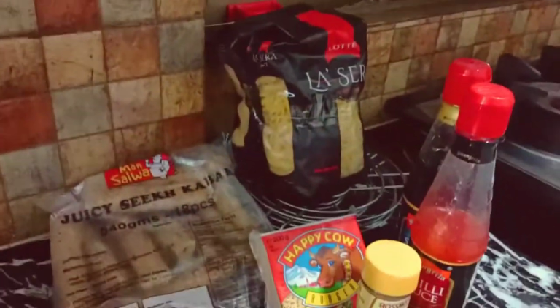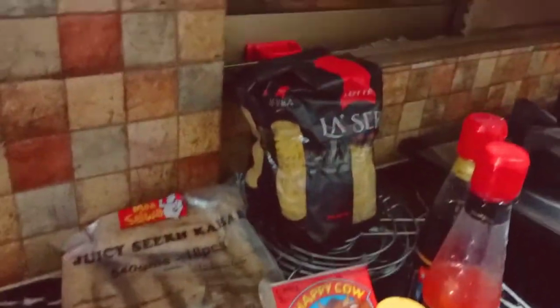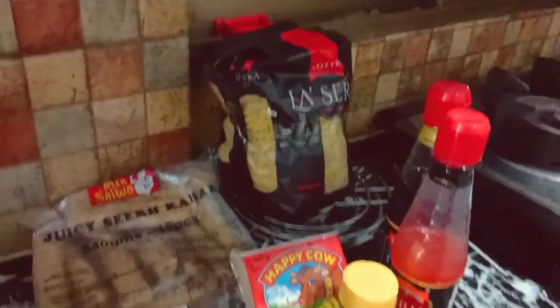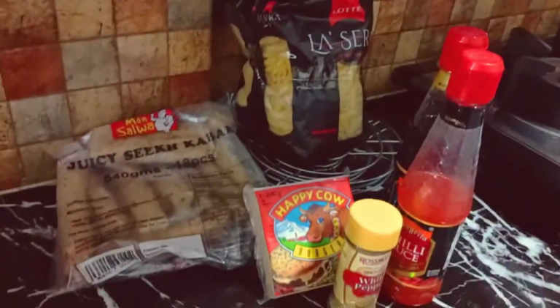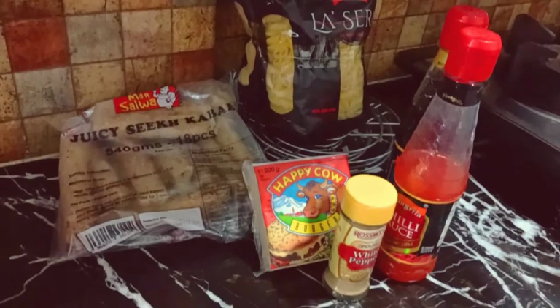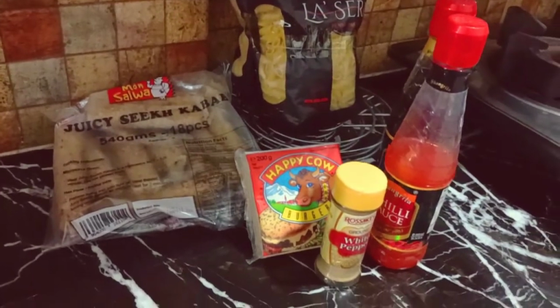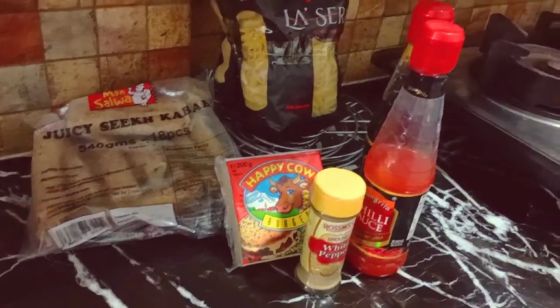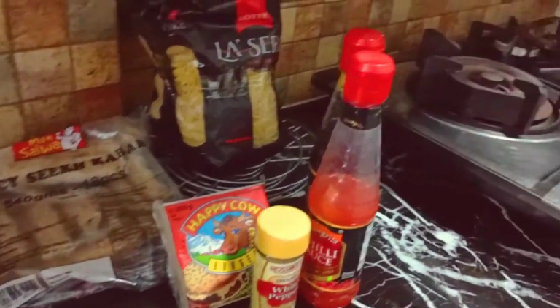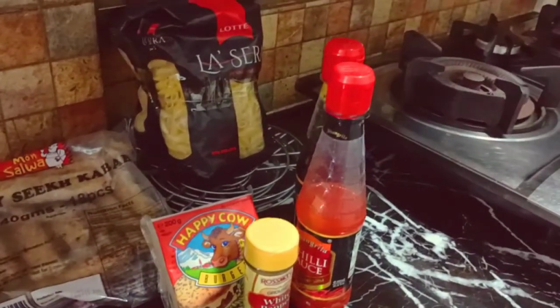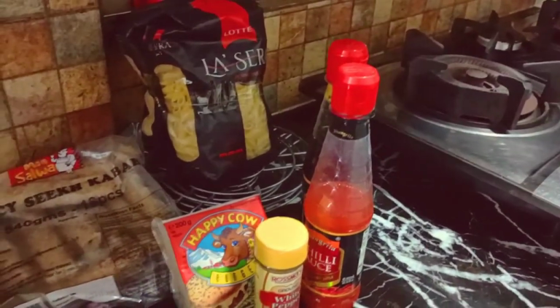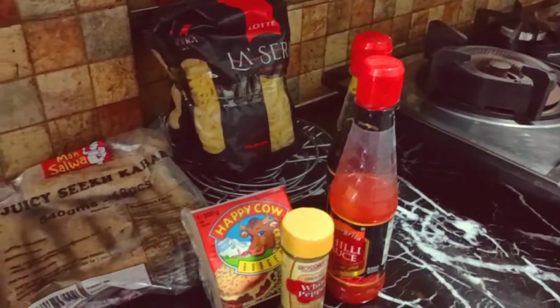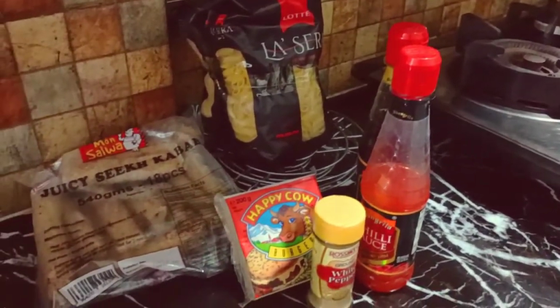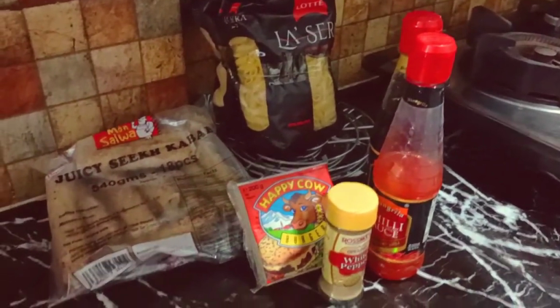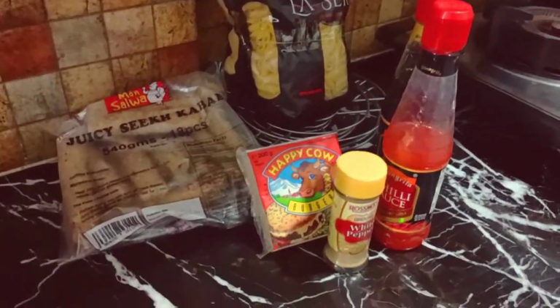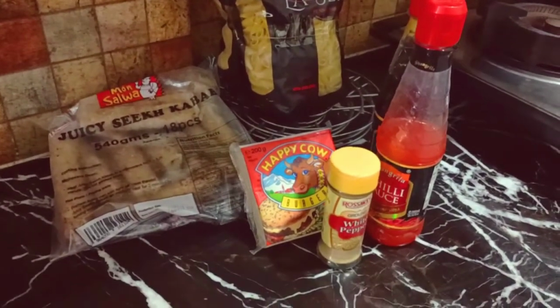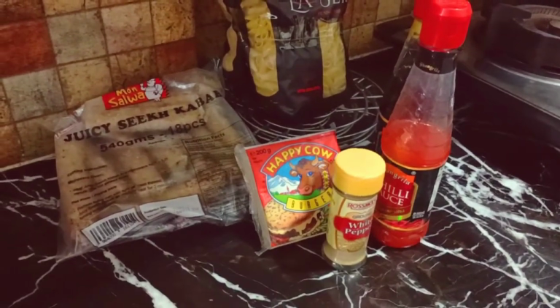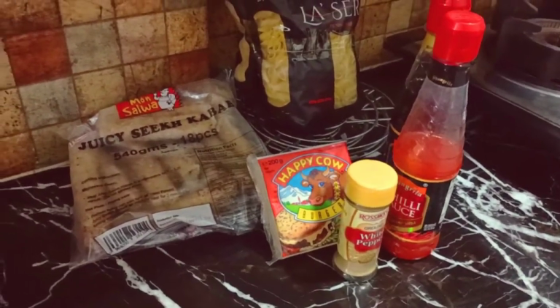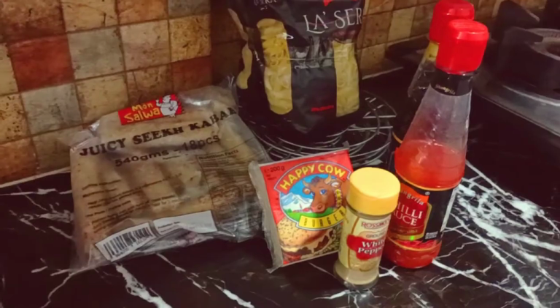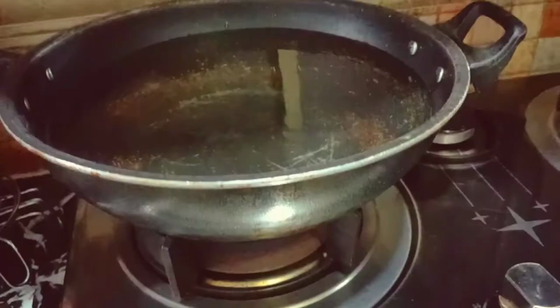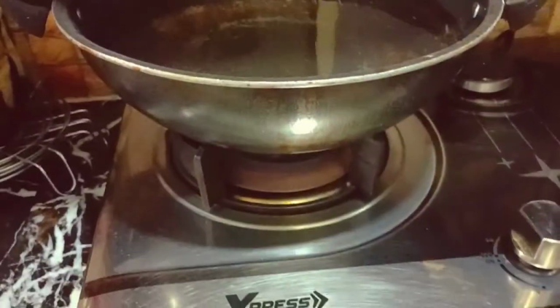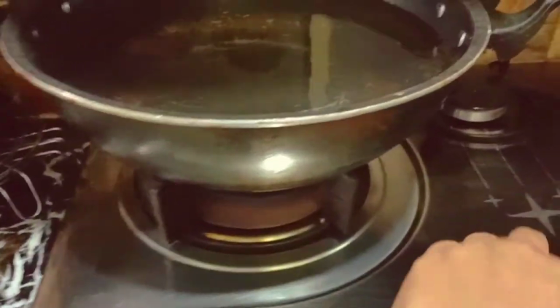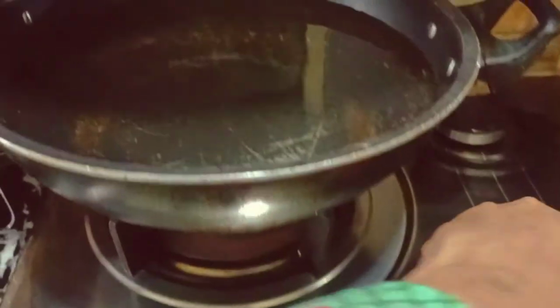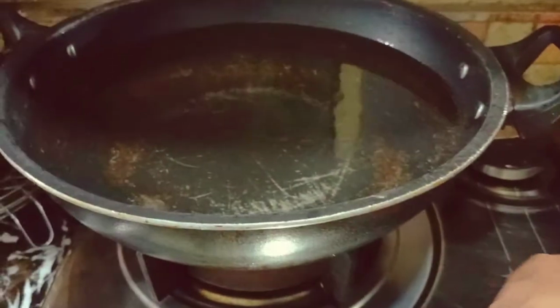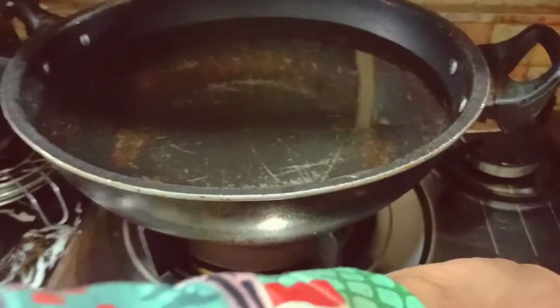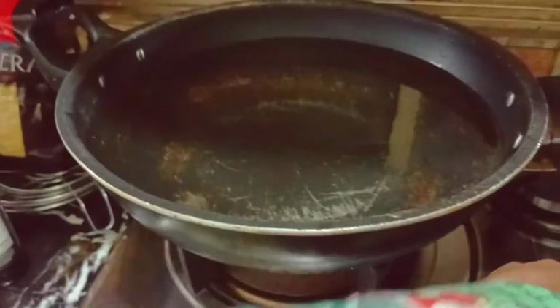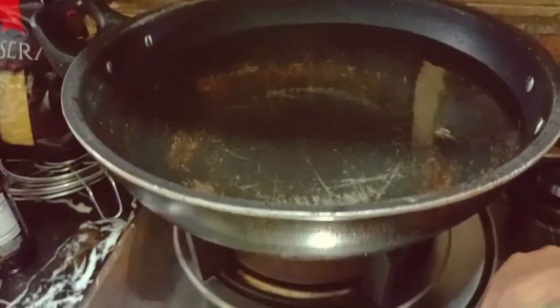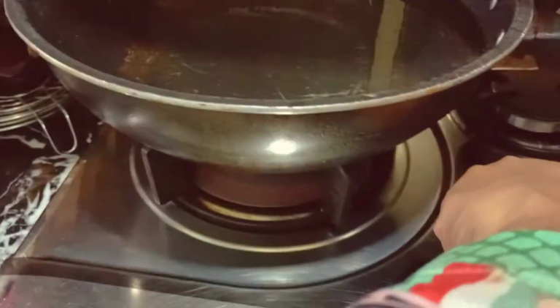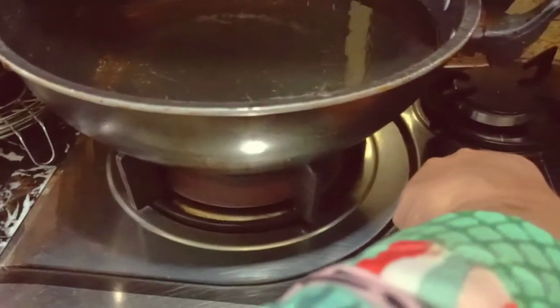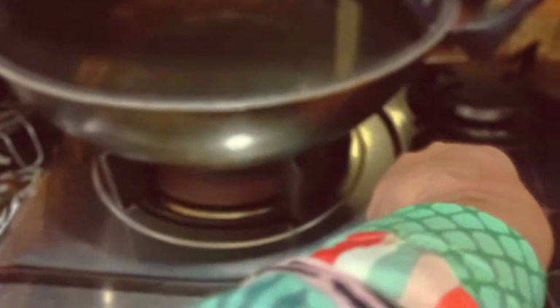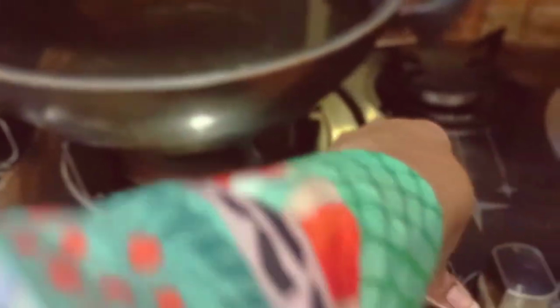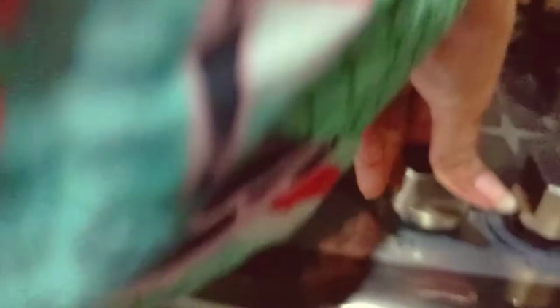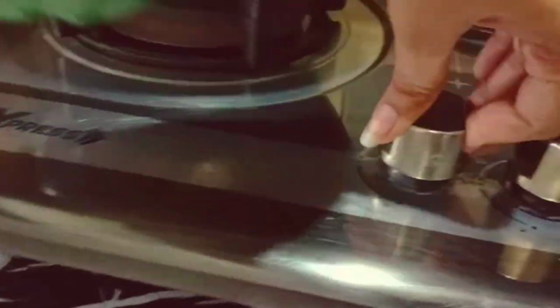These are all the ingredients I have got. I don't have chicken, but I have got these seekh kebabs. So I thought that I will make pasta. Let's see how it is.